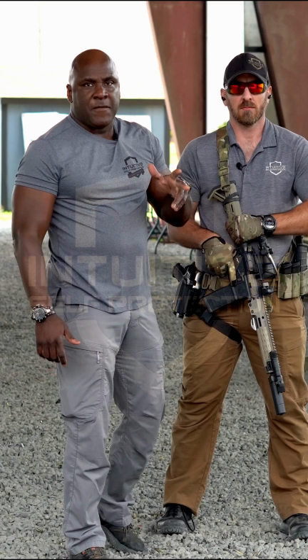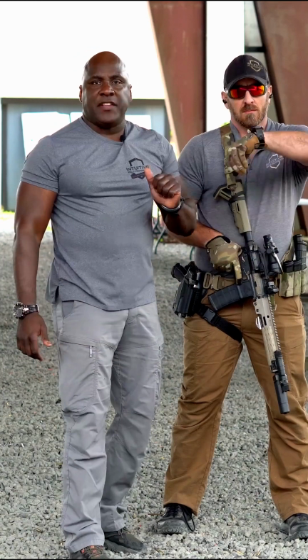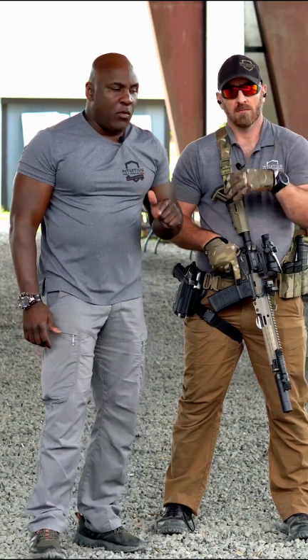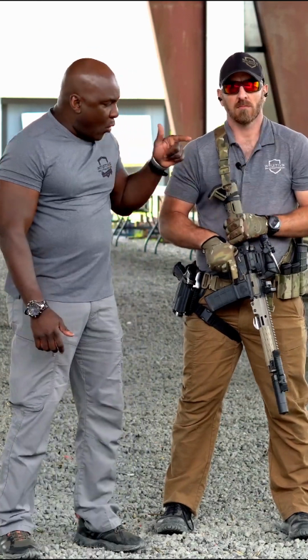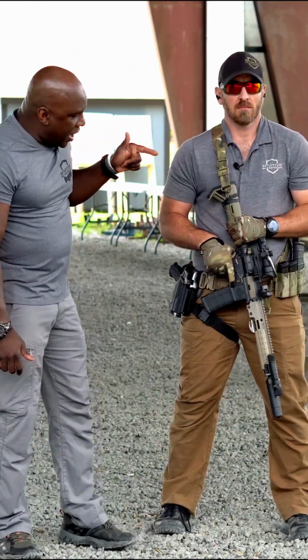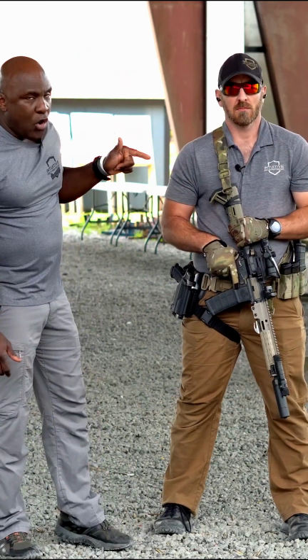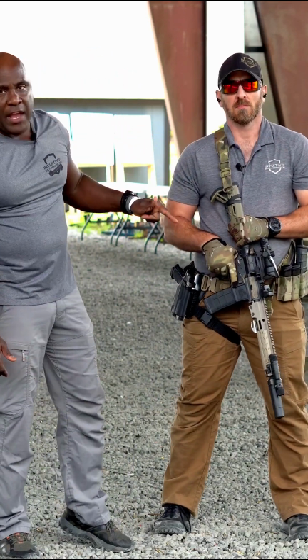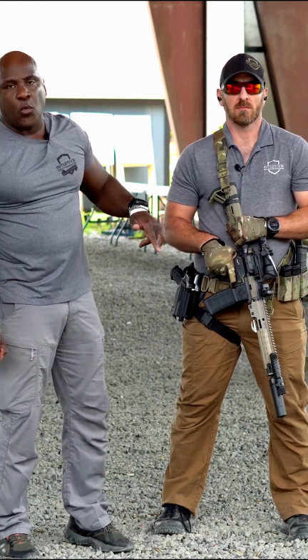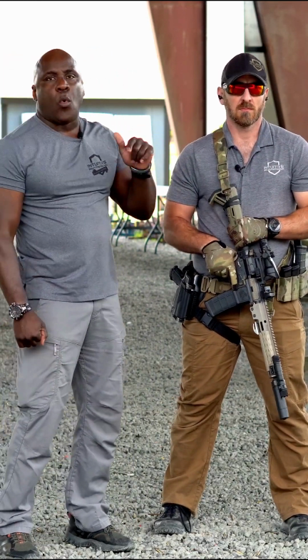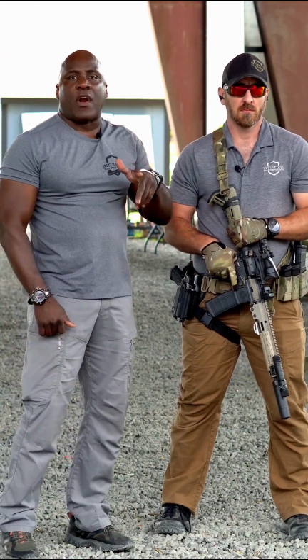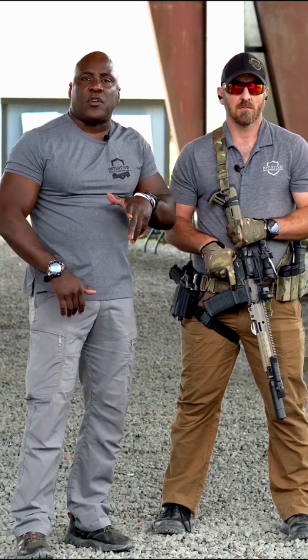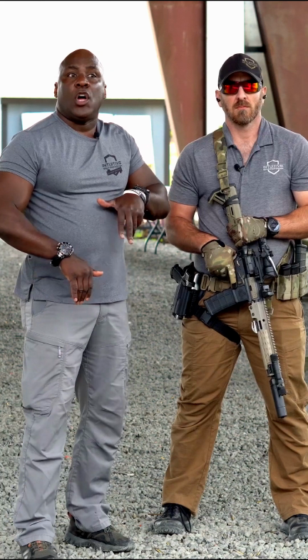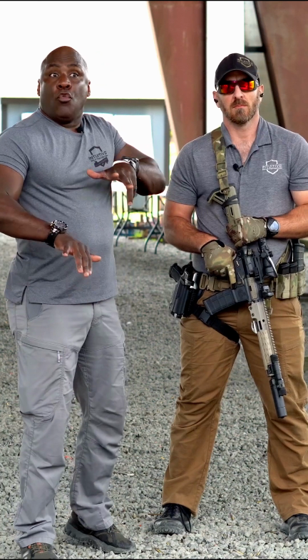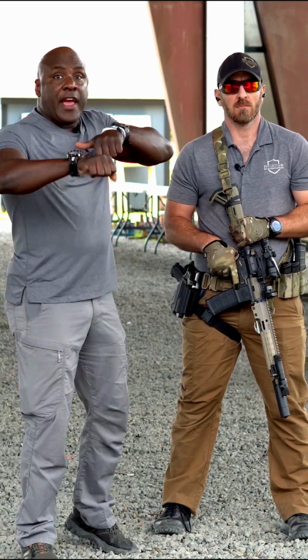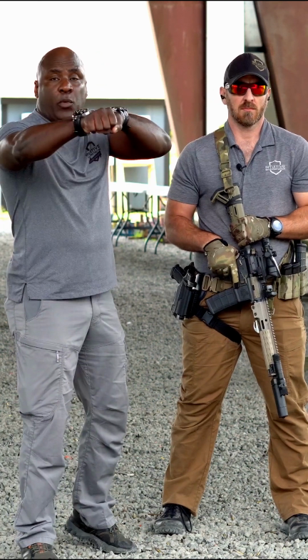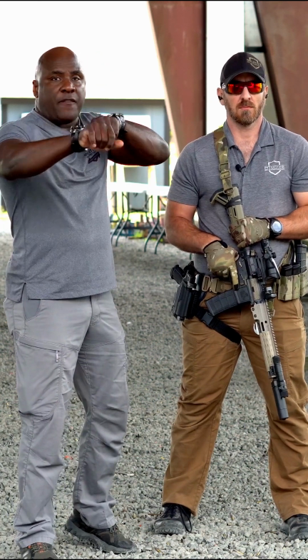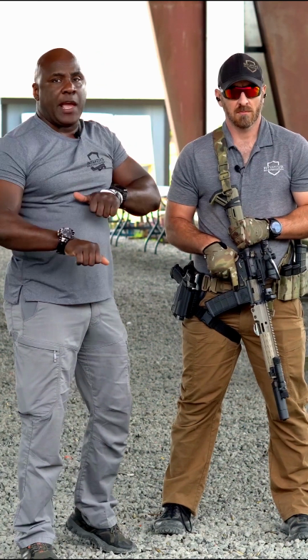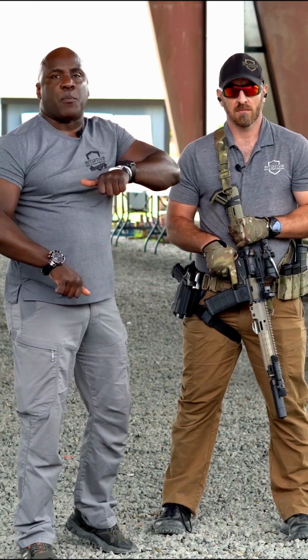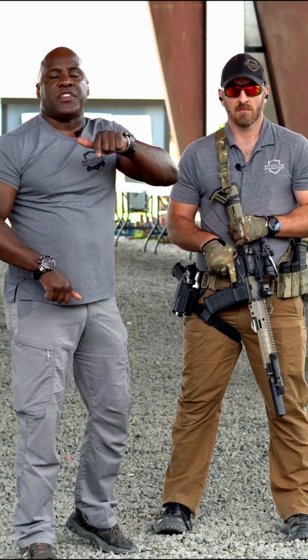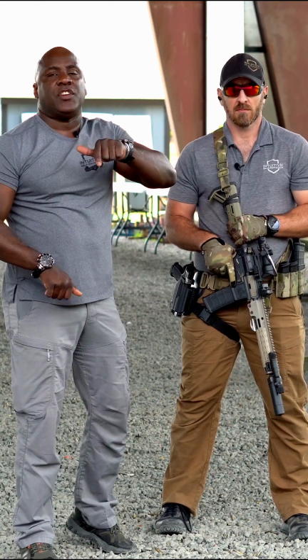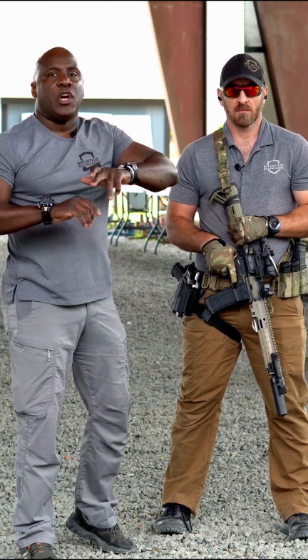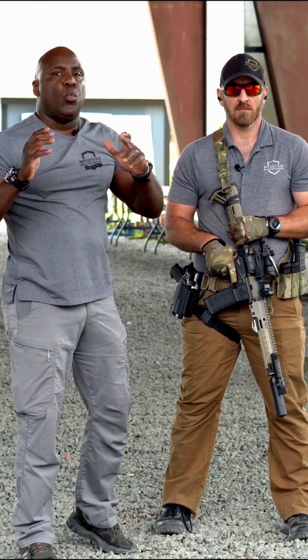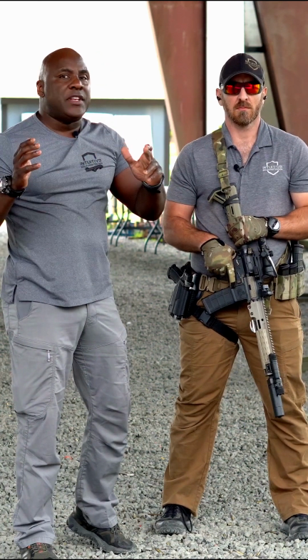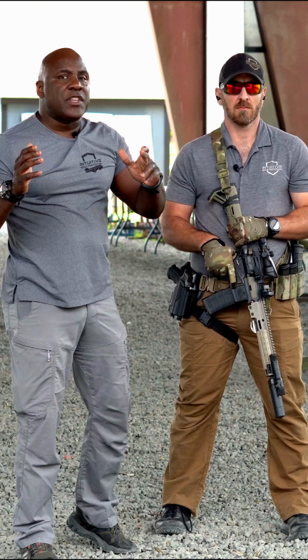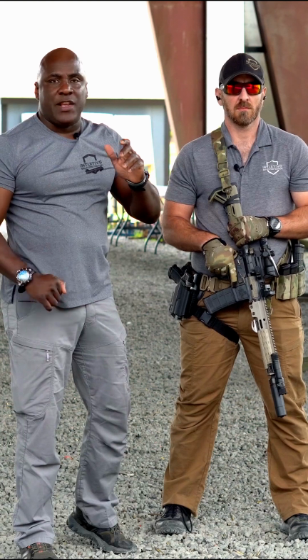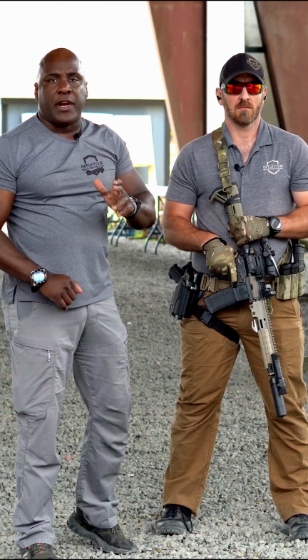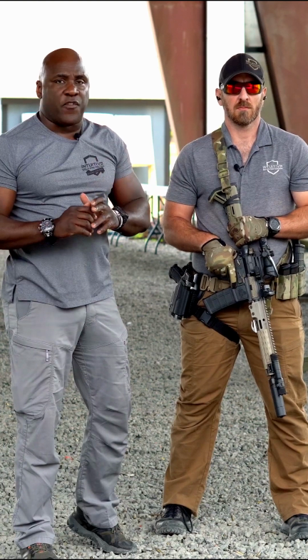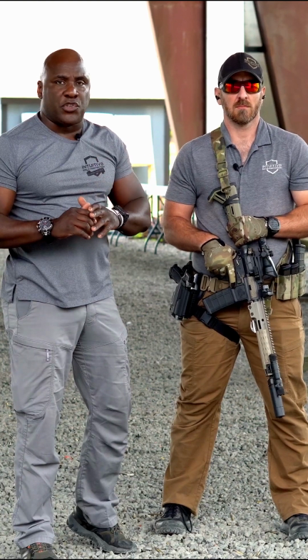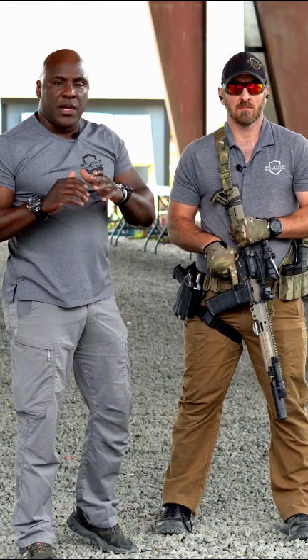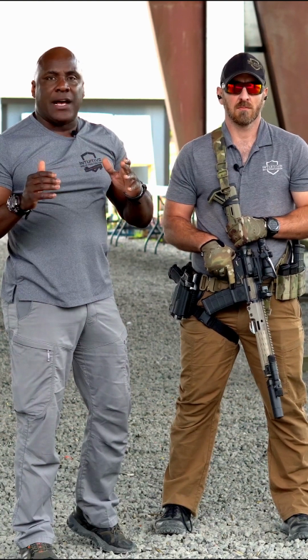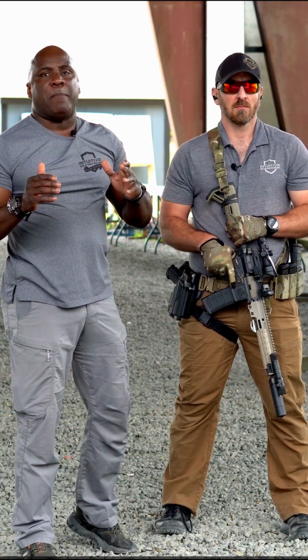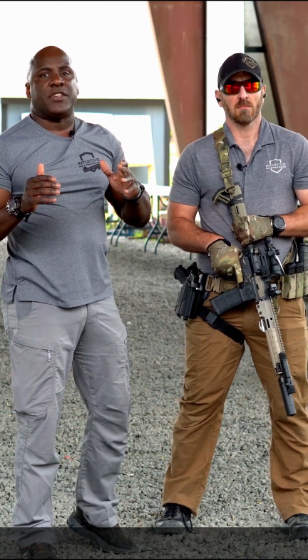Today we're going to work rifle — ready up with the rifle, same as the presentation. We teach this in what is referred to as the Big Six.